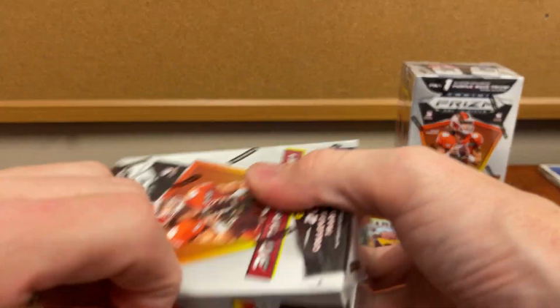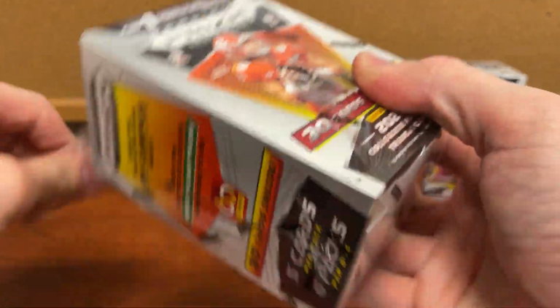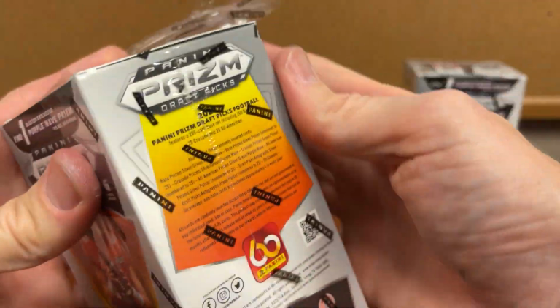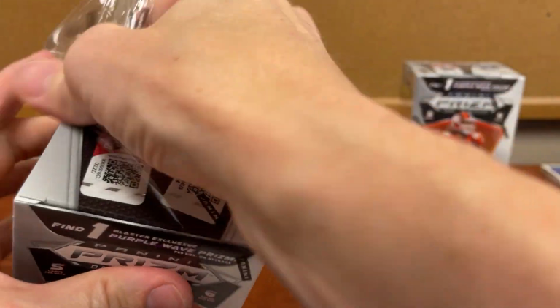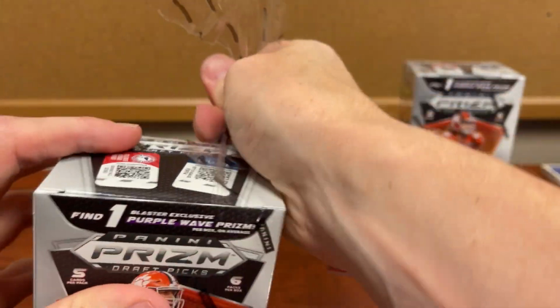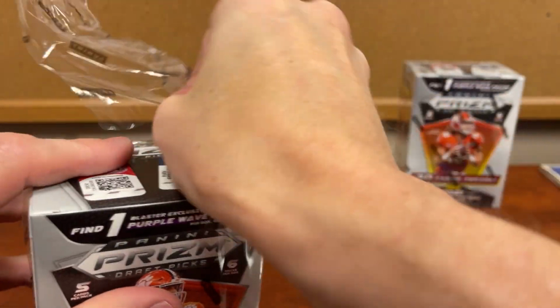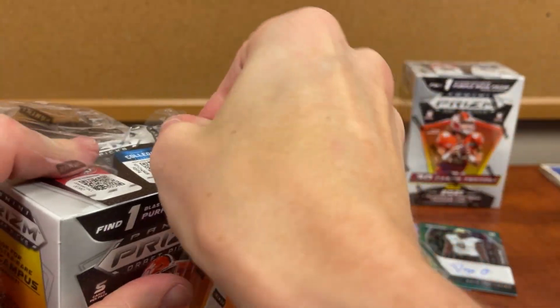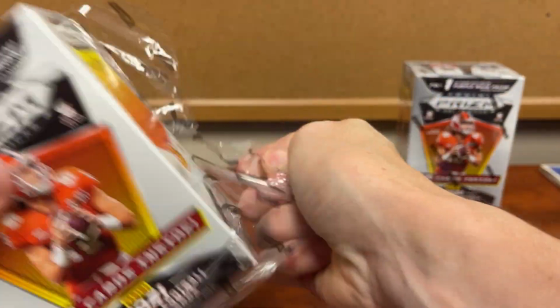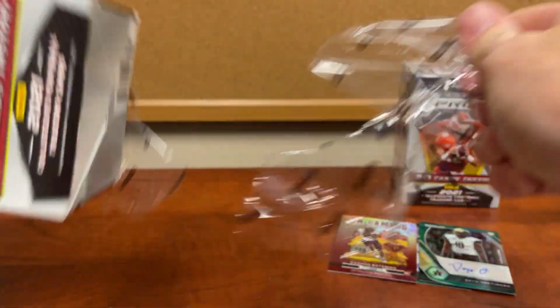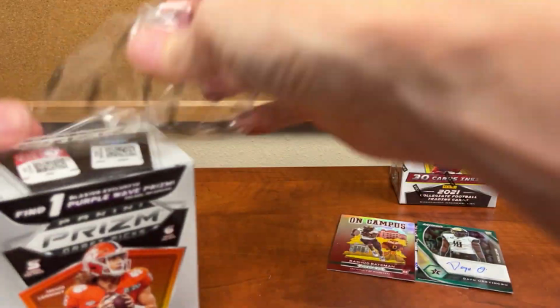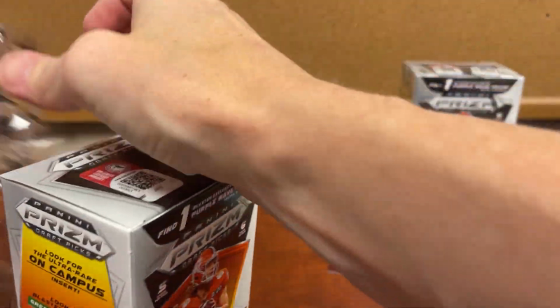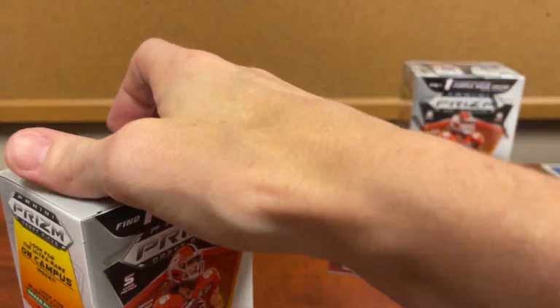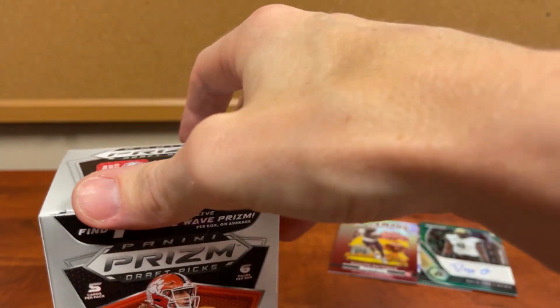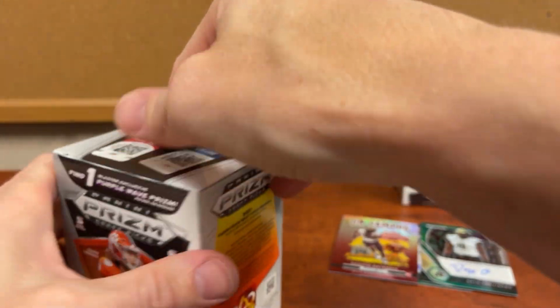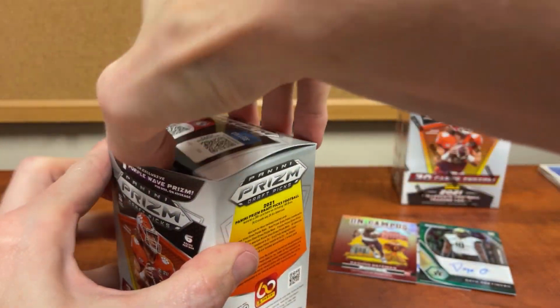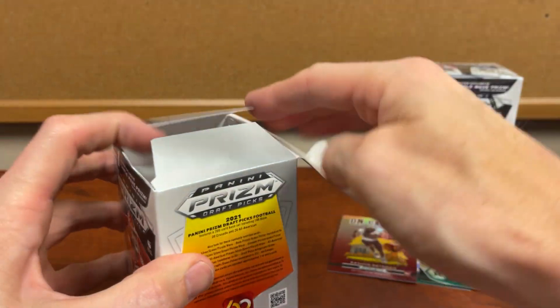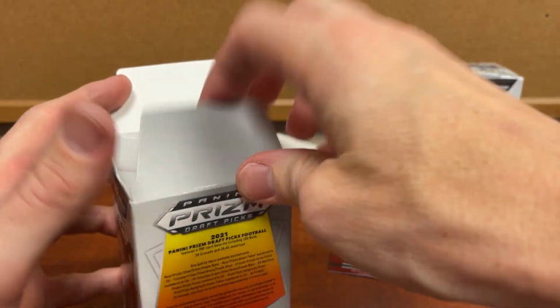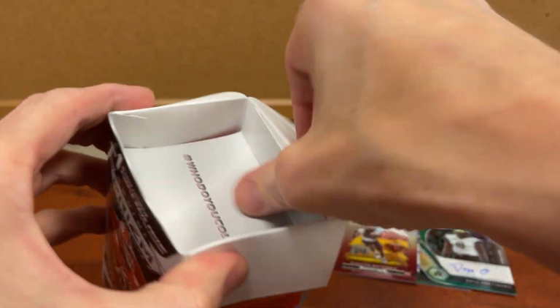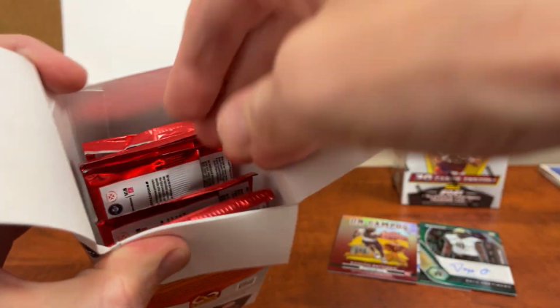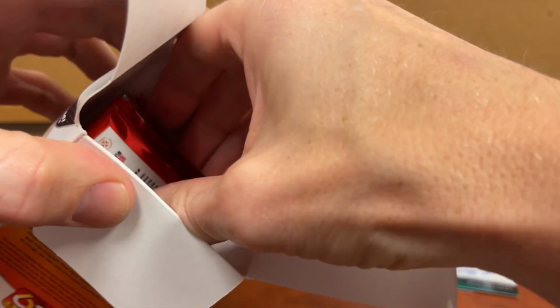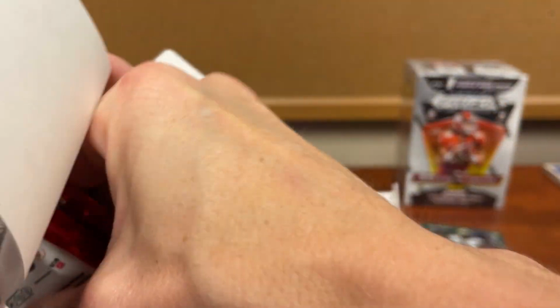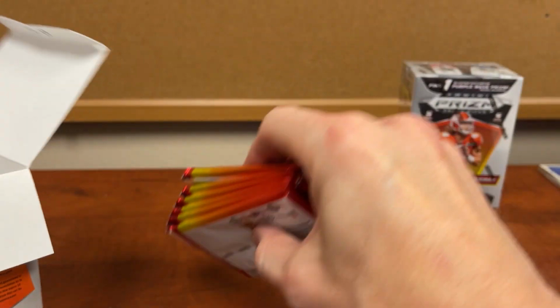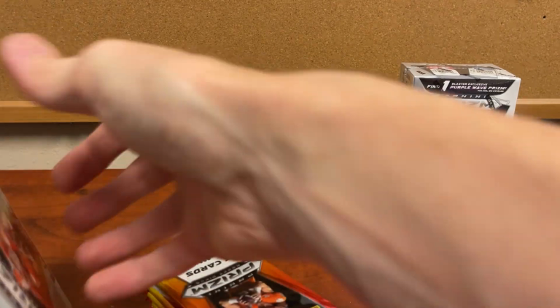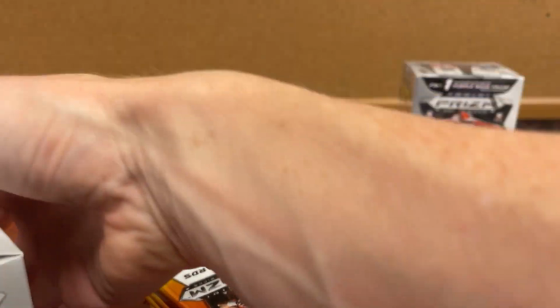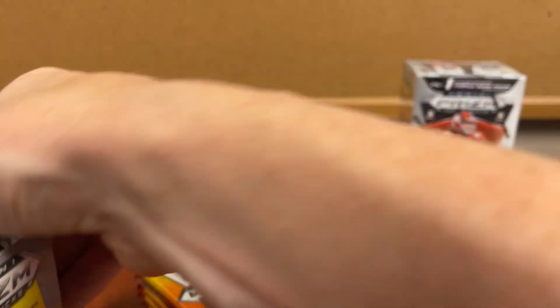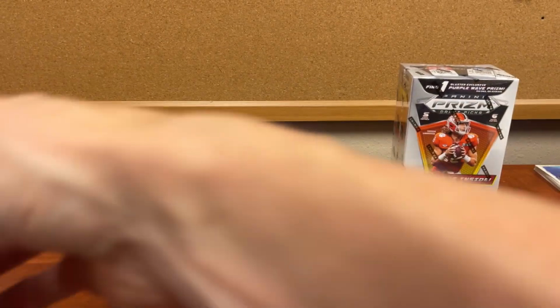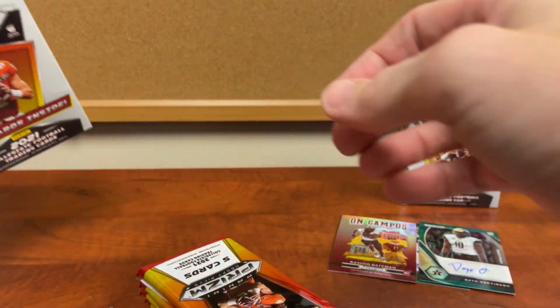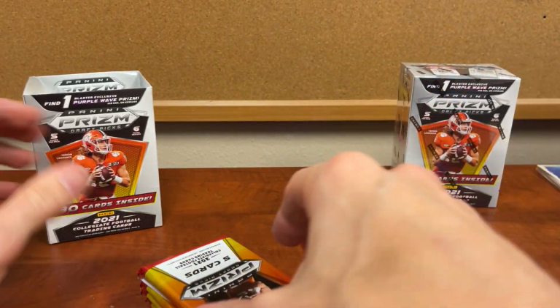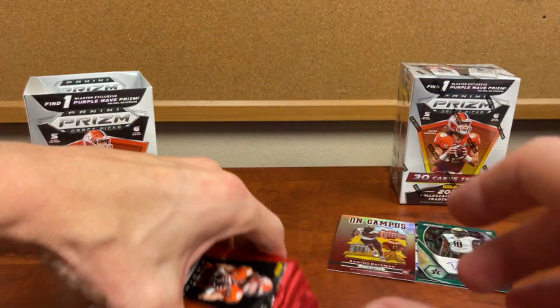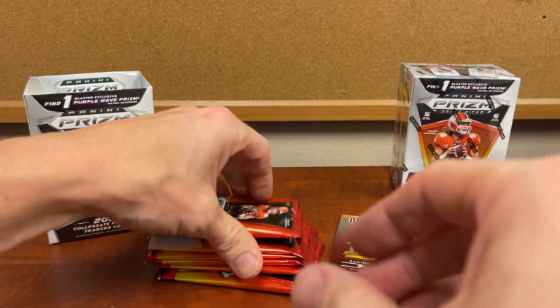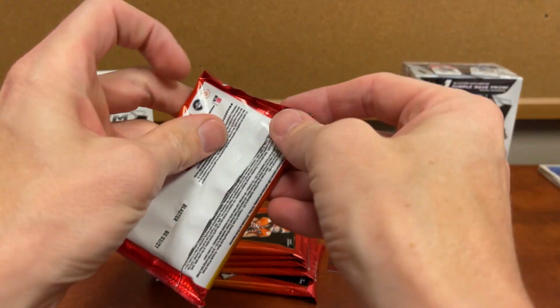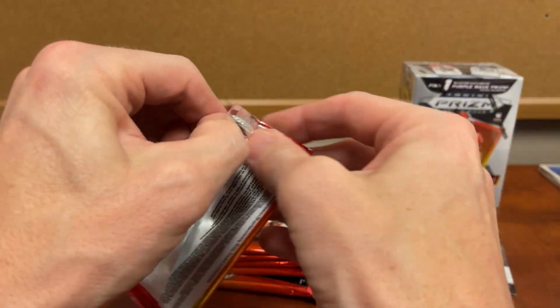If I were going to buy another ten — I'm not gonna lie, it gets tempting every time I see them available. The first five I opened up and pulled an on-campus and two autos, I would probably quit while I was ahead.